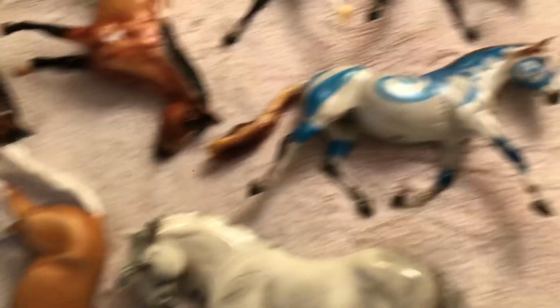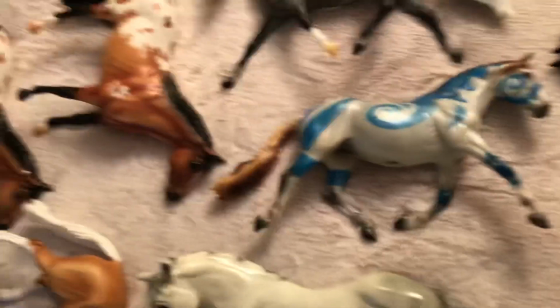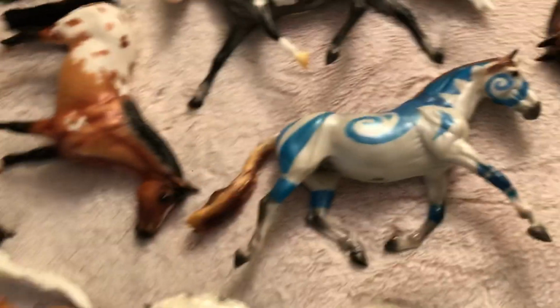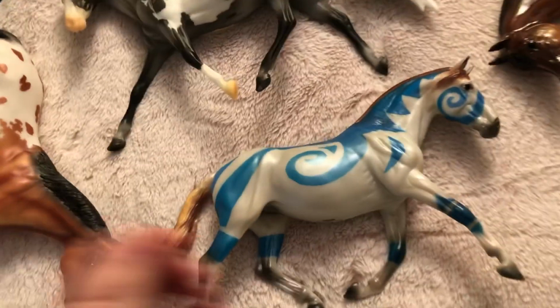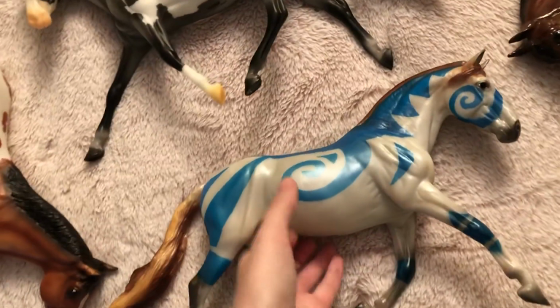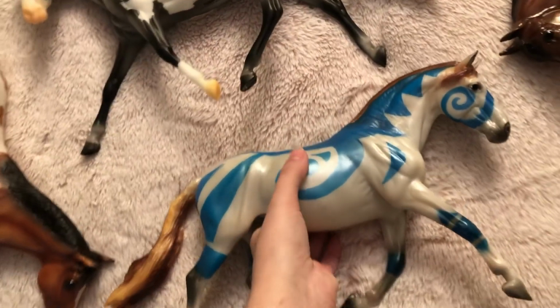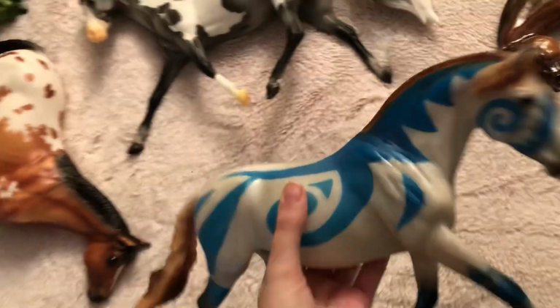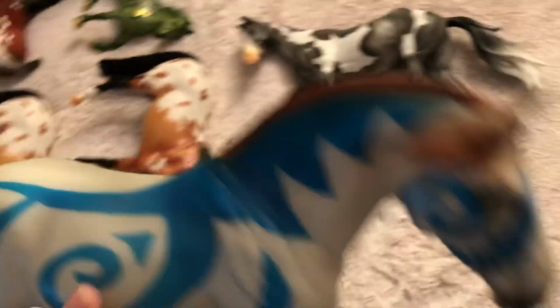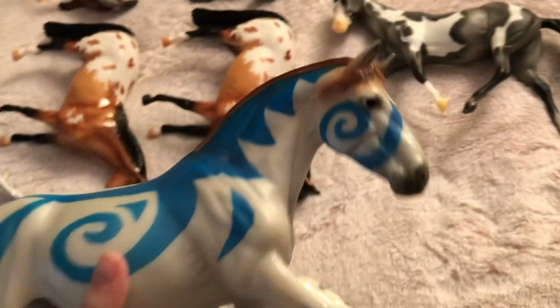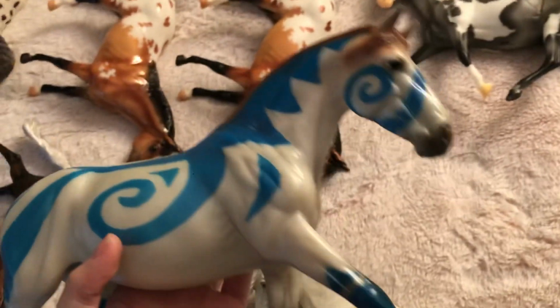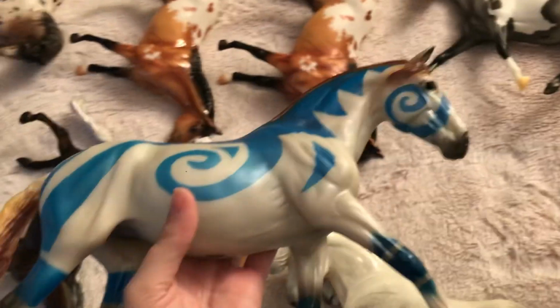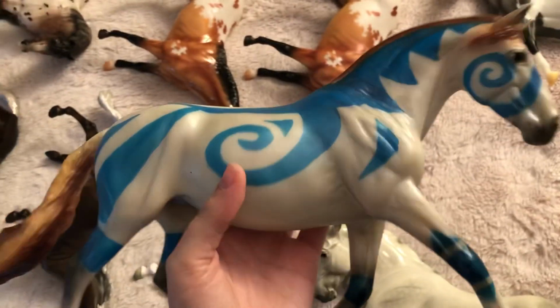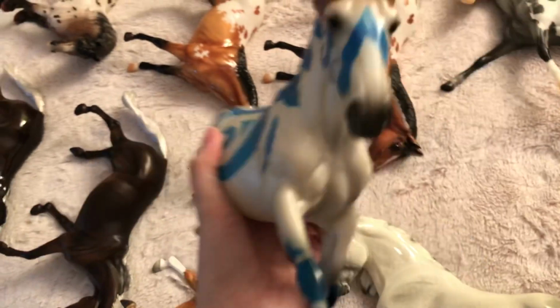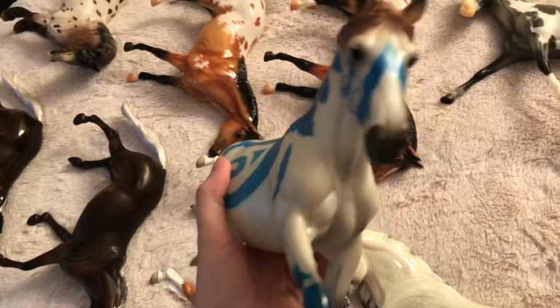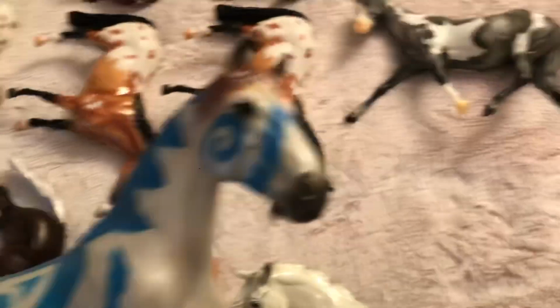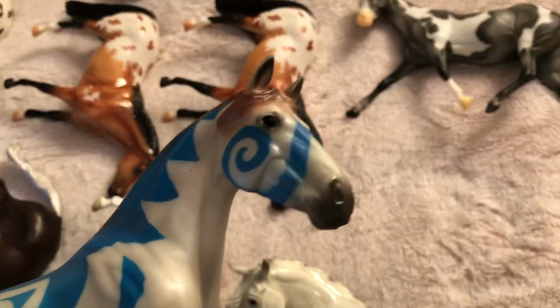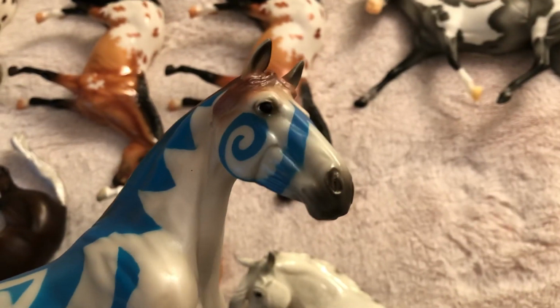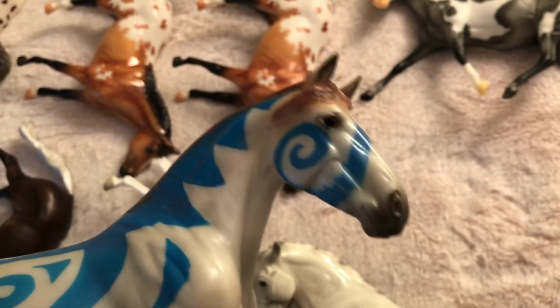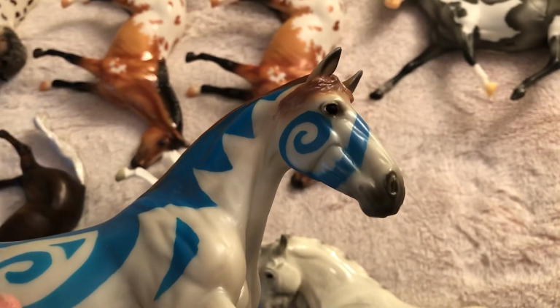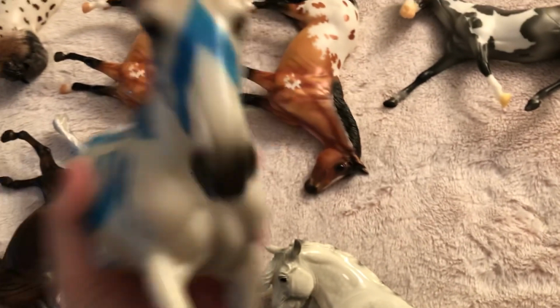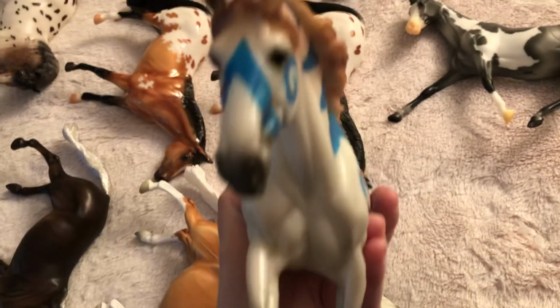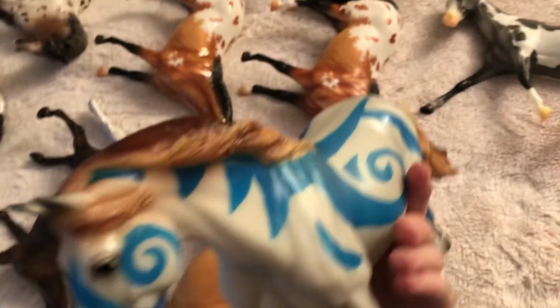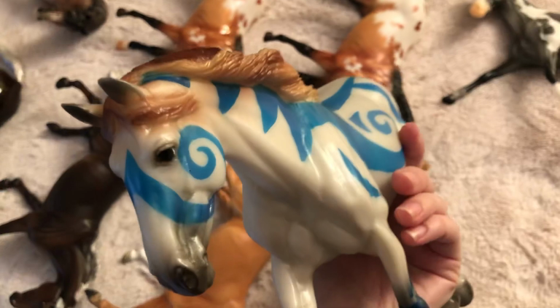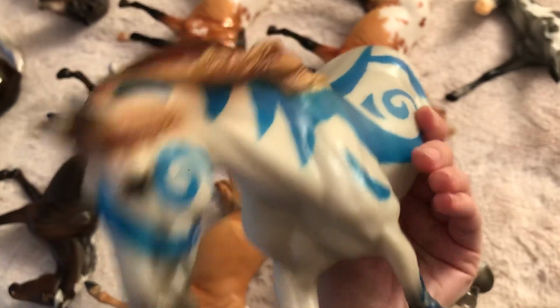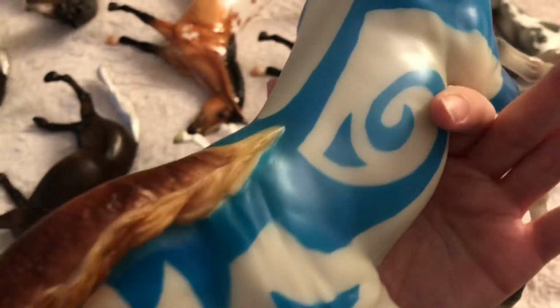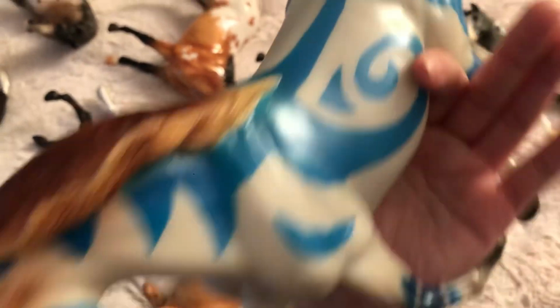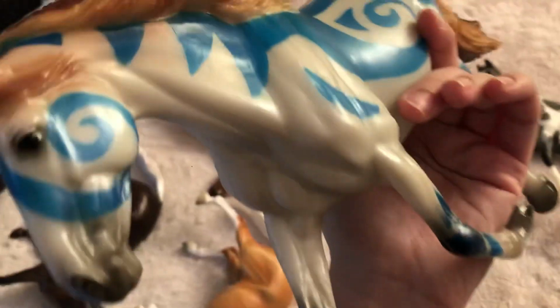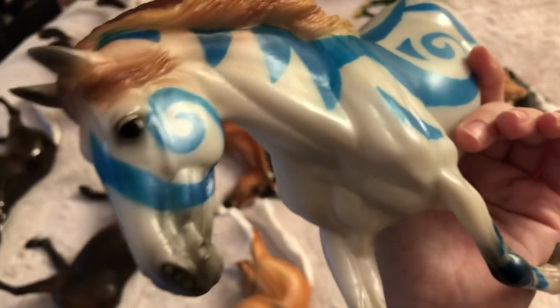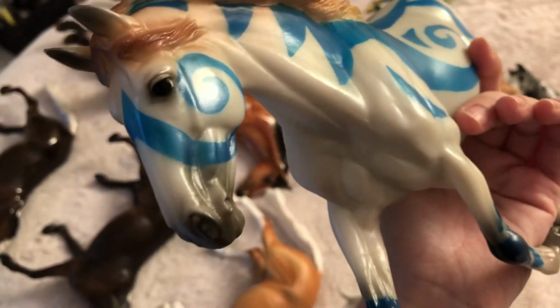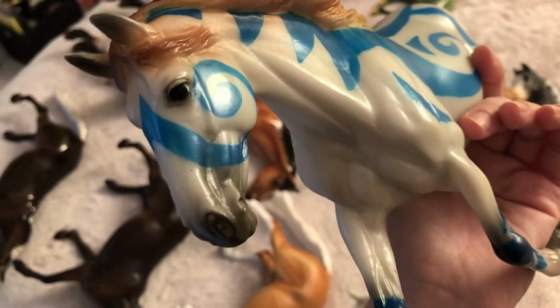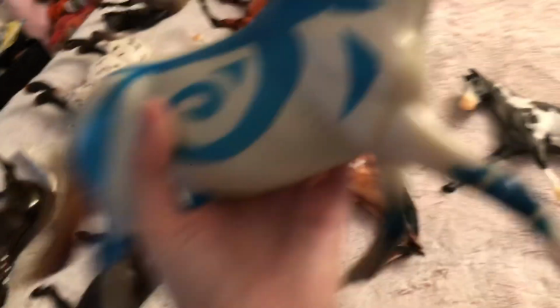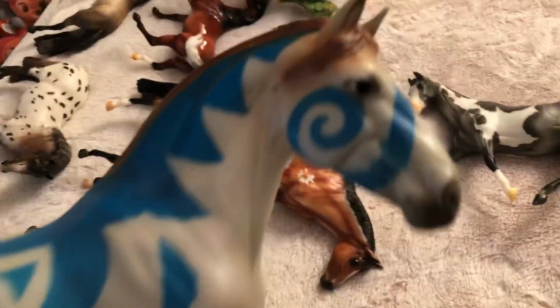Then we have Buddika. I didn't get drawn for Buddika, so I bought her from a lady off Facebook. She was the last horse to arrive to me, but I'm happy she's here in time for the haul.